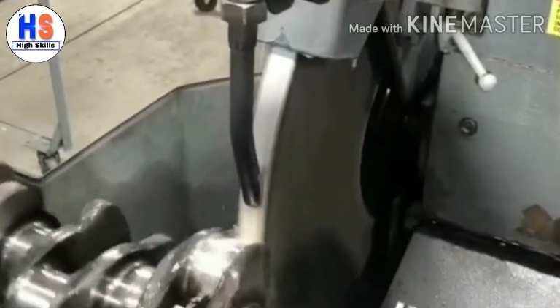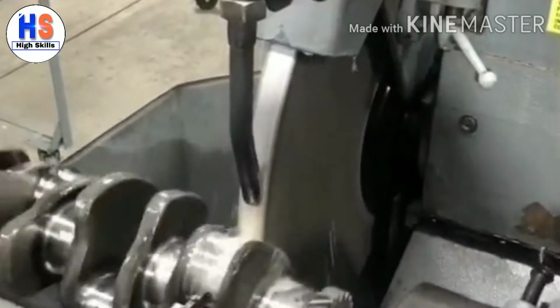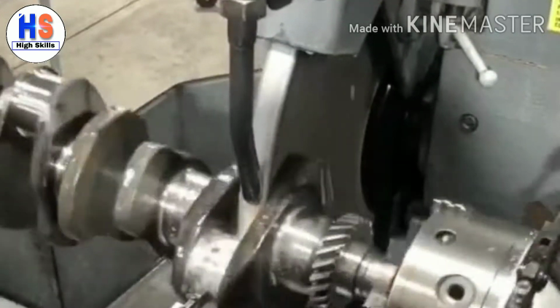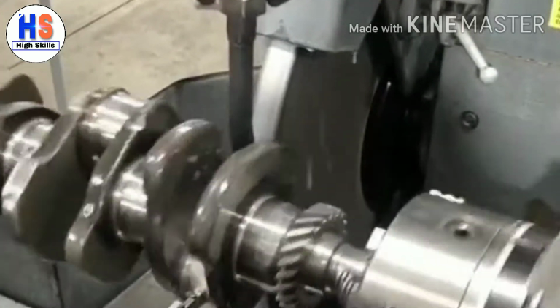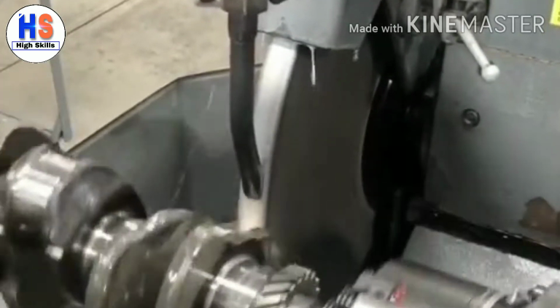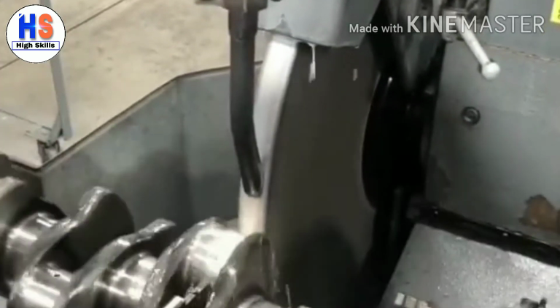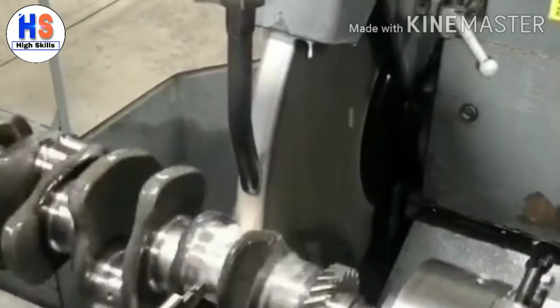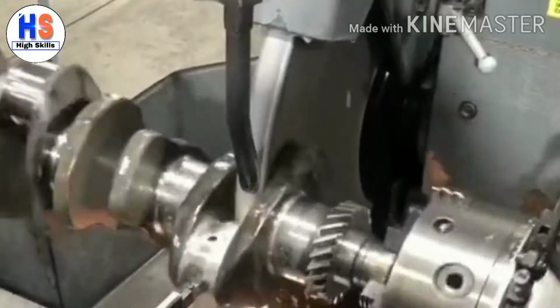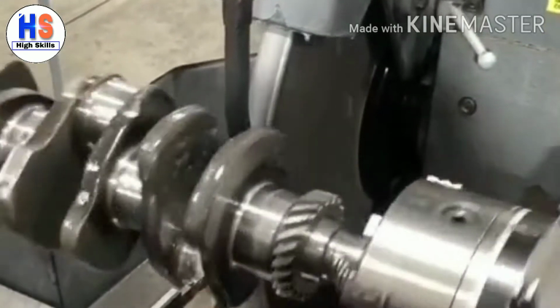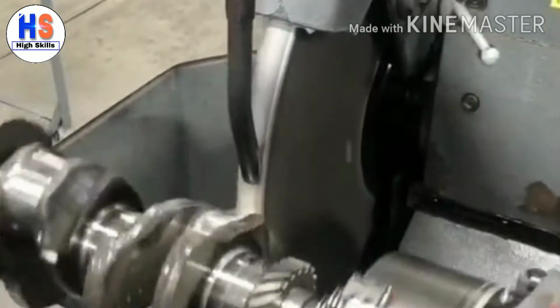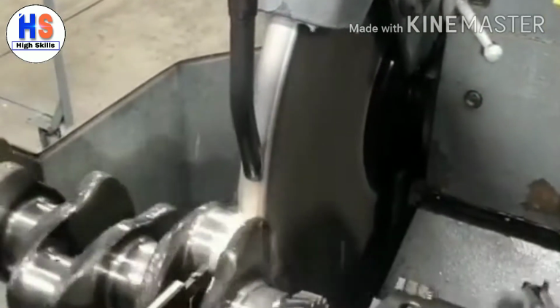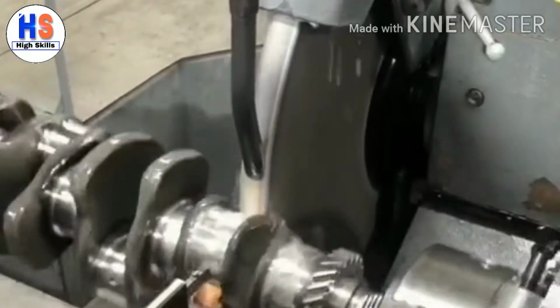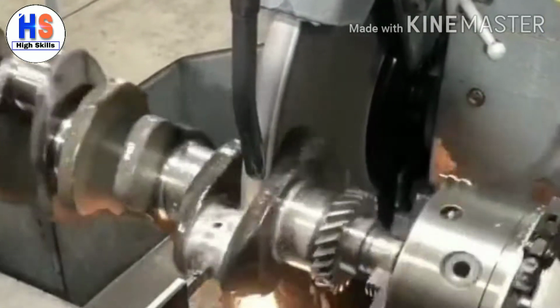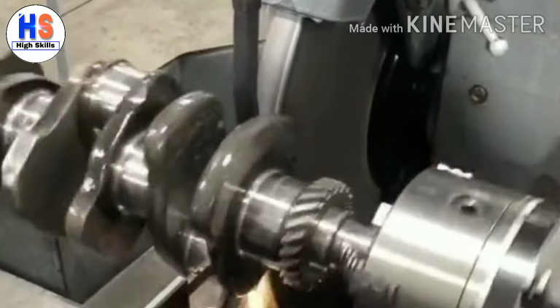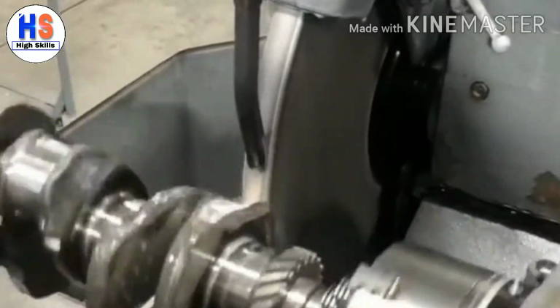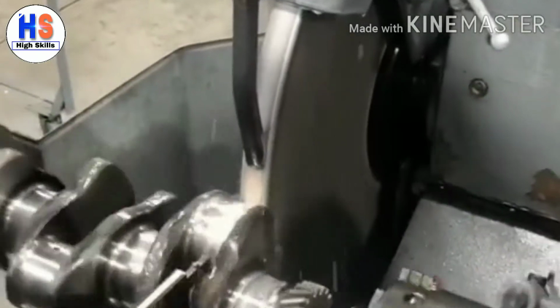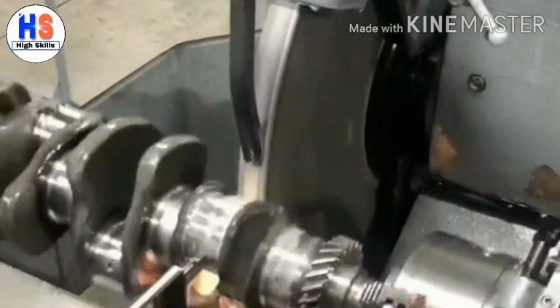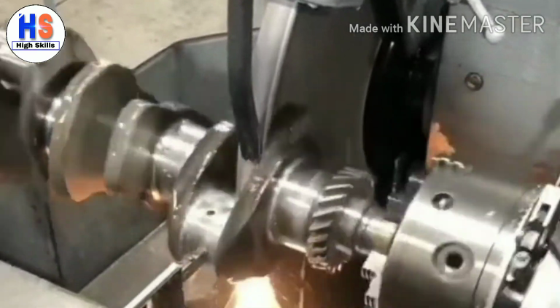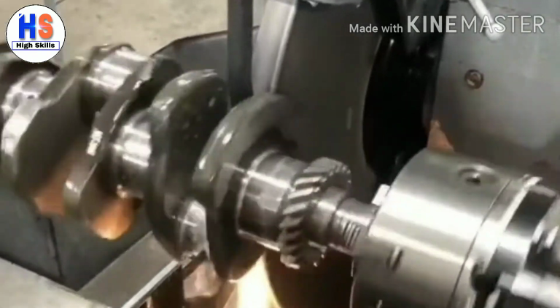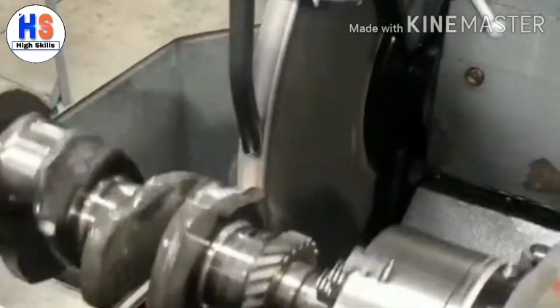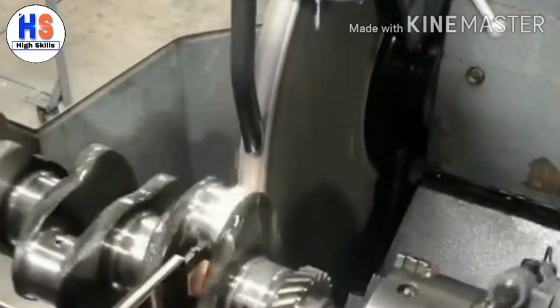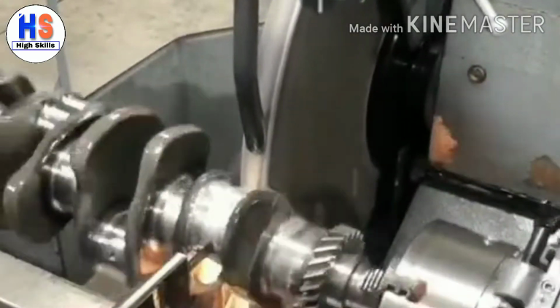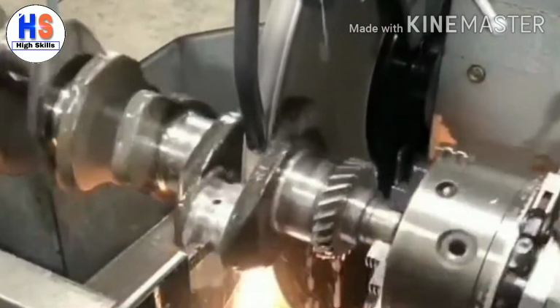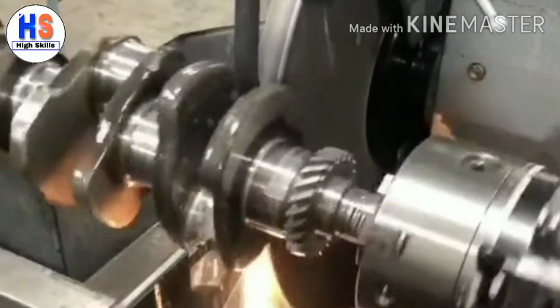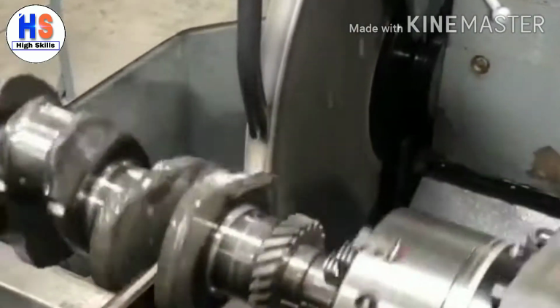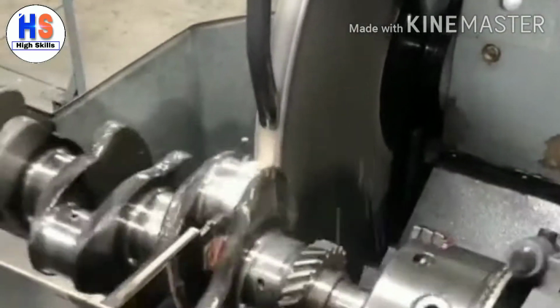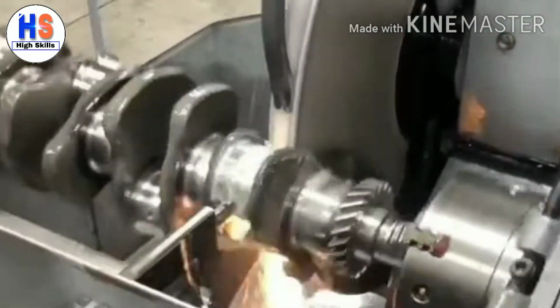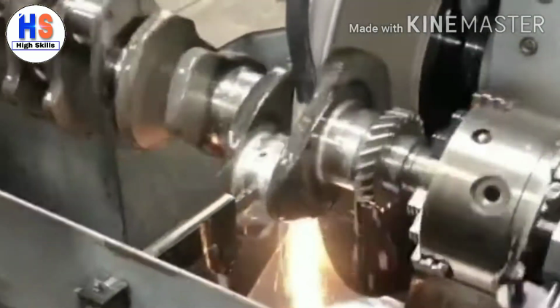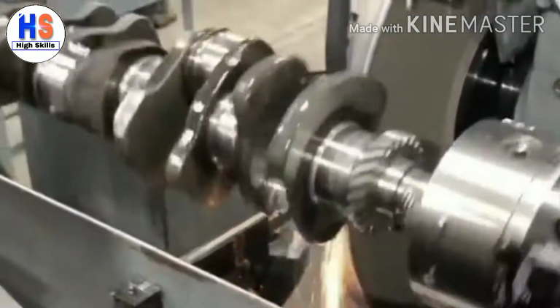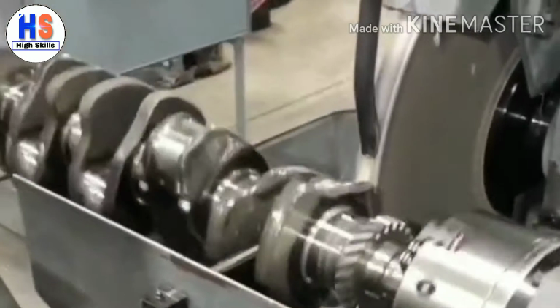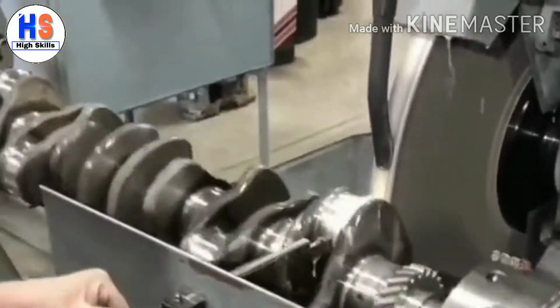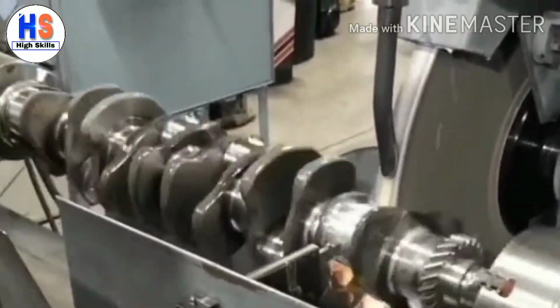To grind the mains, the chucks are zeroed off of the front and rear seal wear surfaces. There are also counterweights that can be adjusted so that the crankshaft is kept in balance while it is being ground.